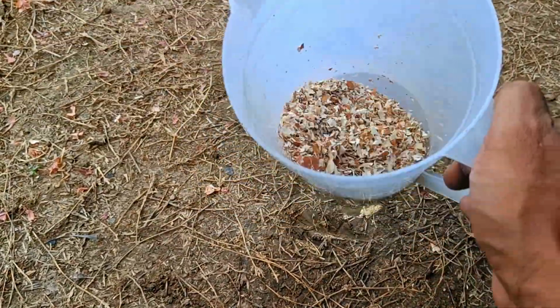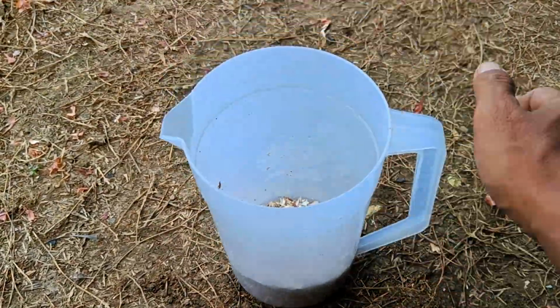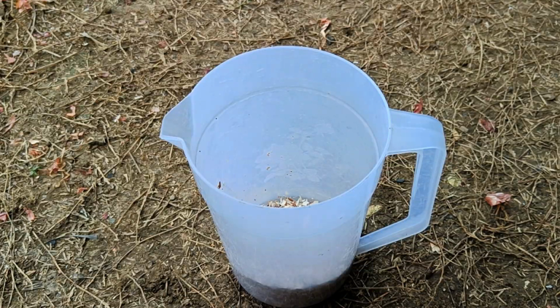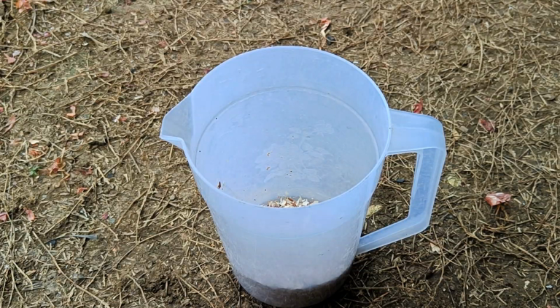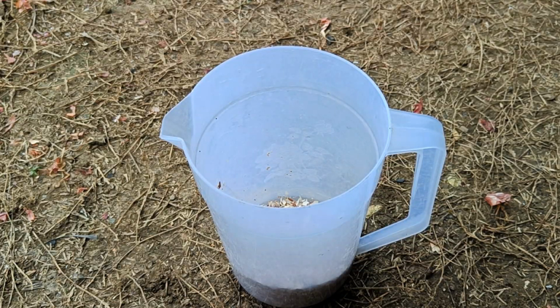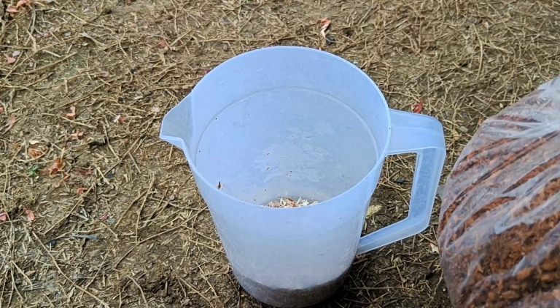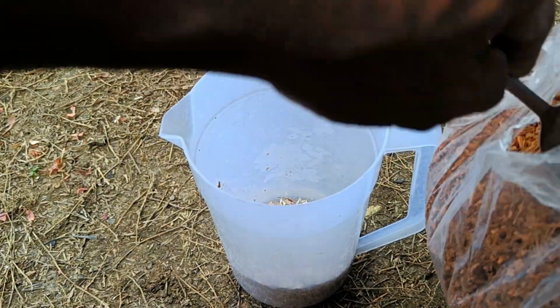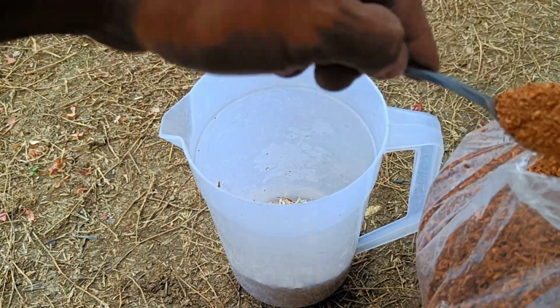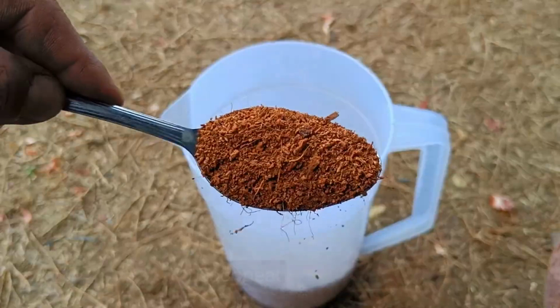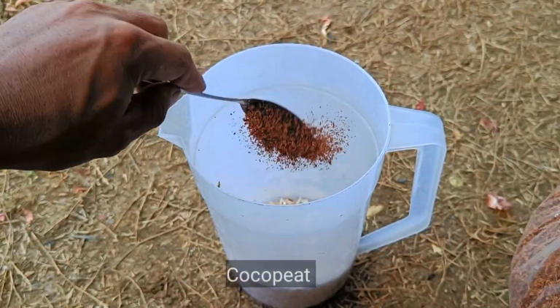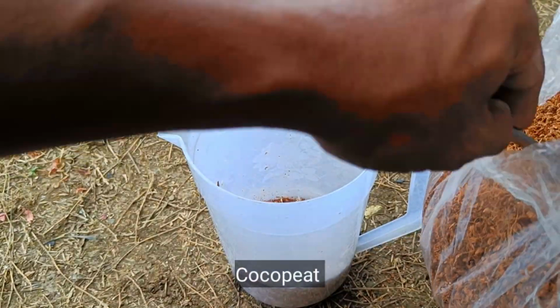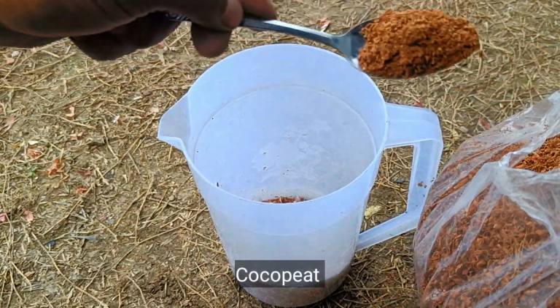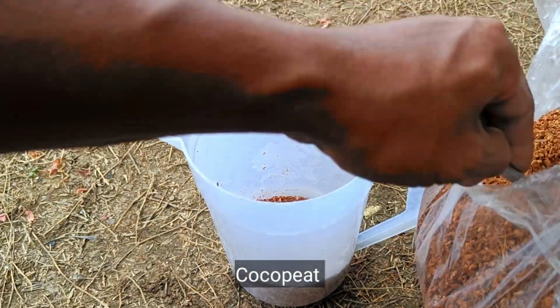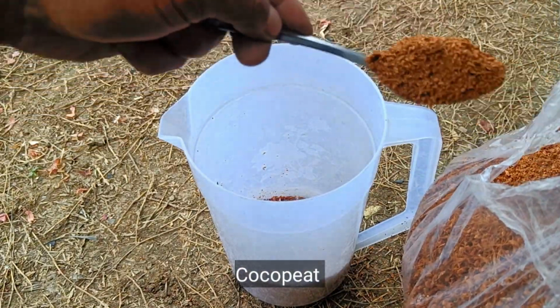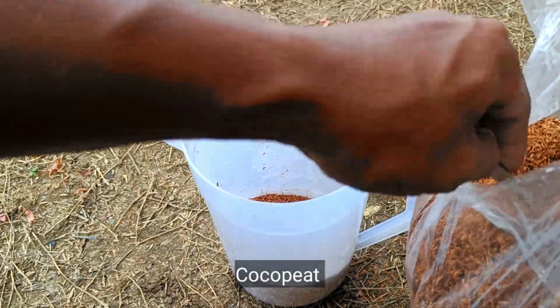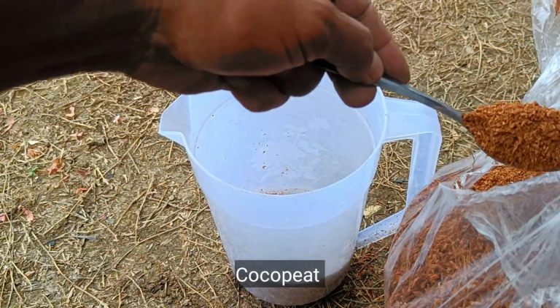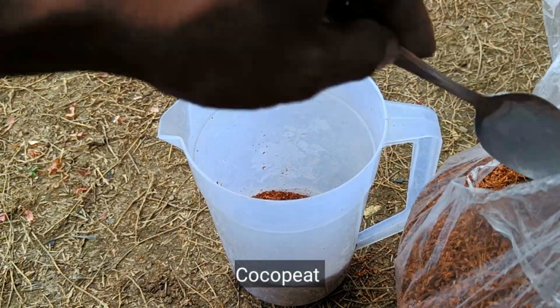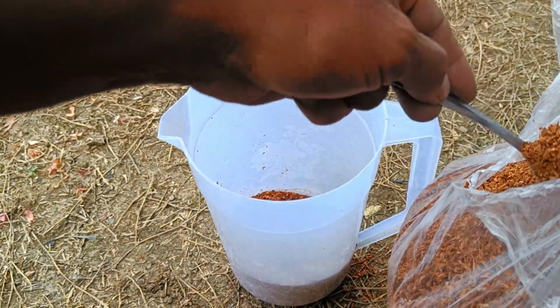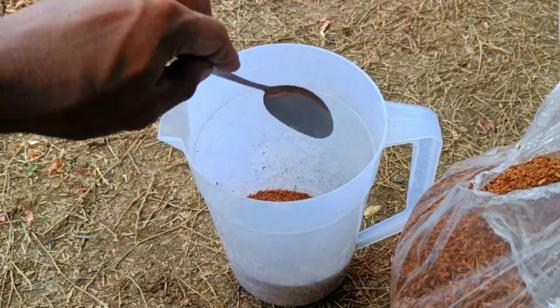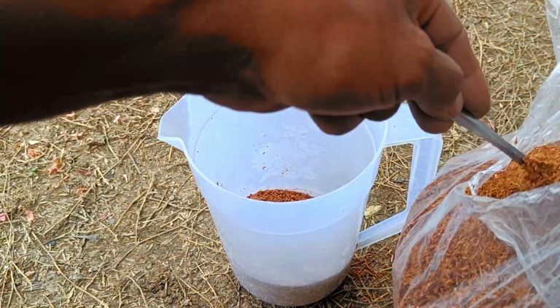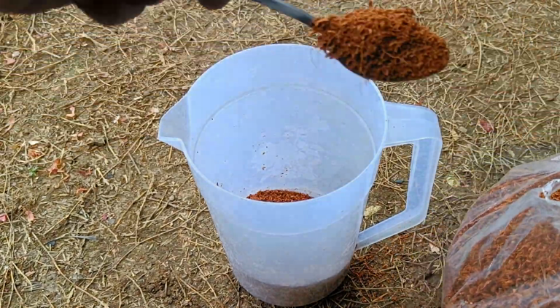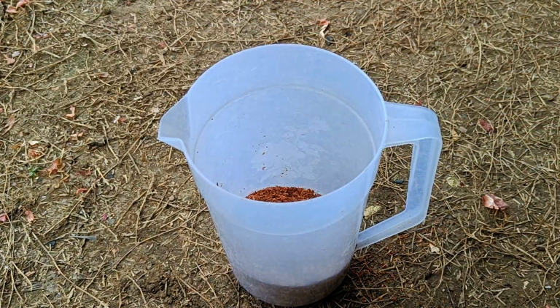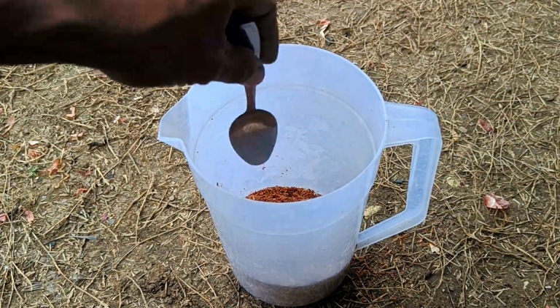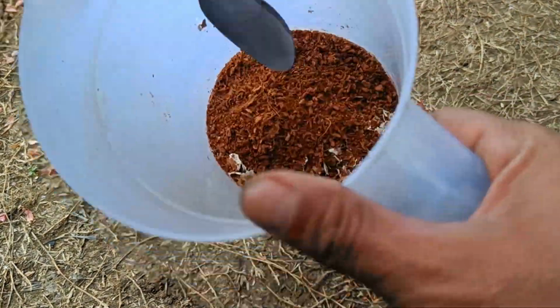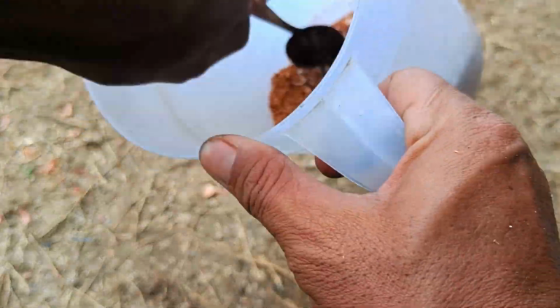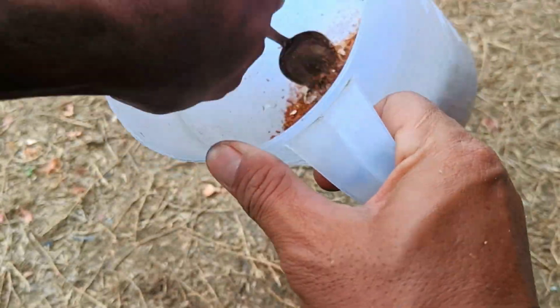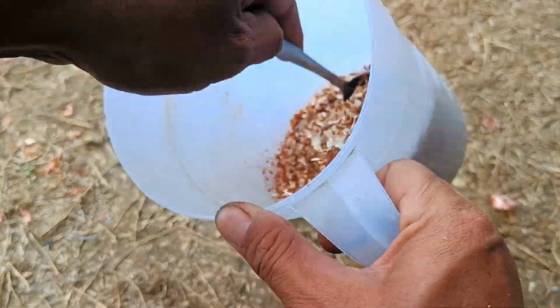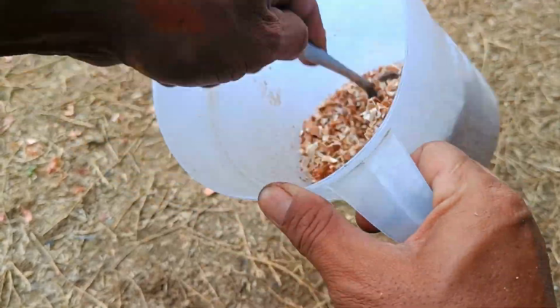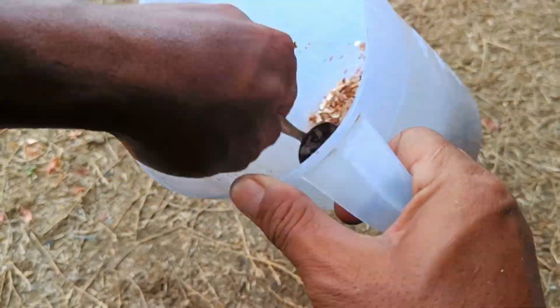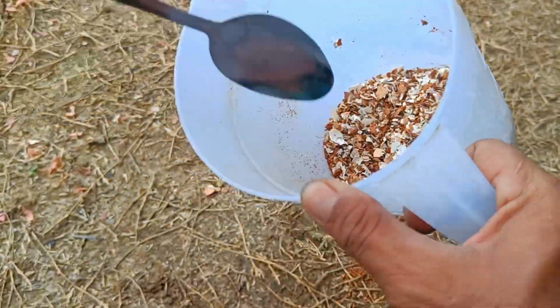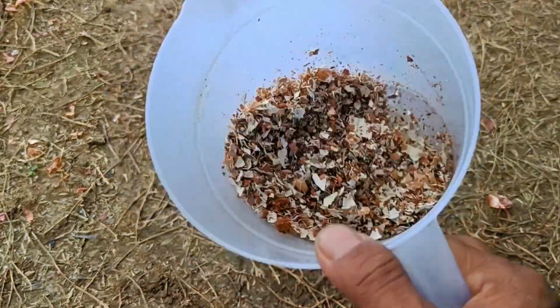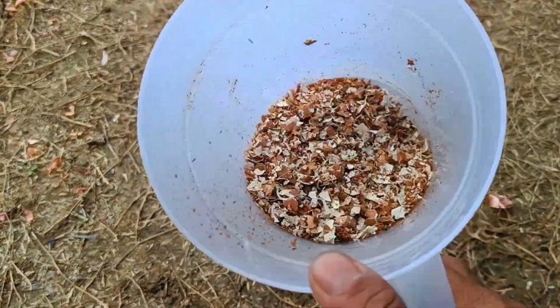Coffee grounds are a good source of nitrogen, potassium, and magnesium. Nitrogen promotes leaf growth, potassium is good for flower and fruit development, and magnesium aids in photosynthesis. Coffee grounds can also improve soil structure and accelerate the decomposition of other organic materials in compost.